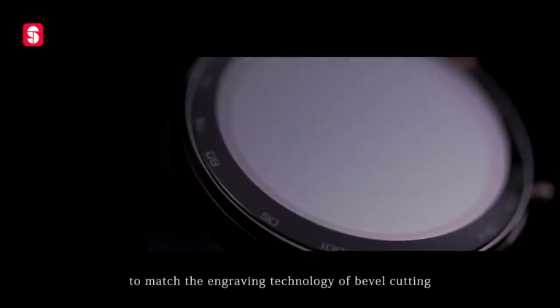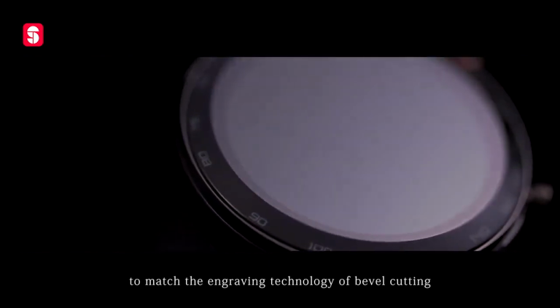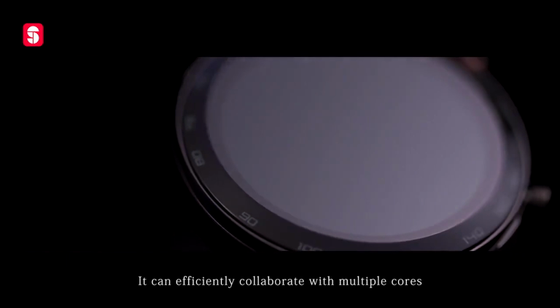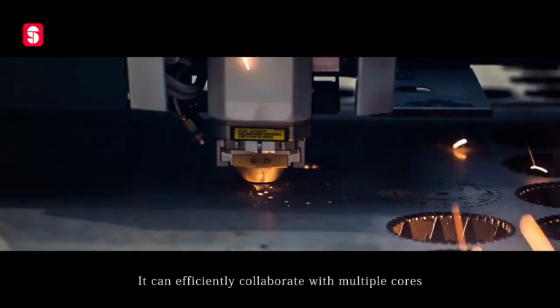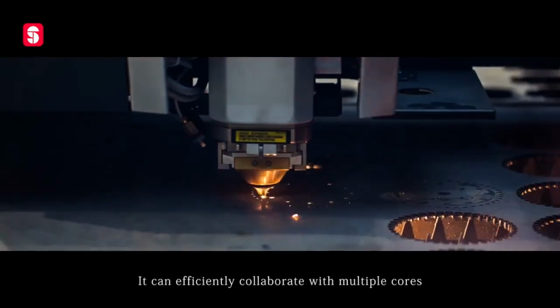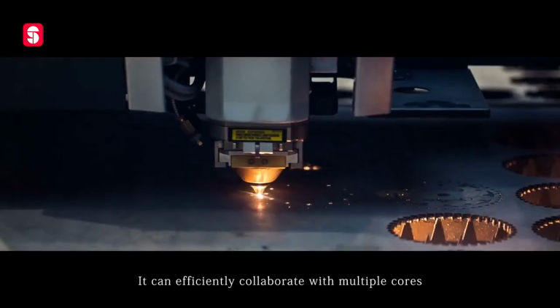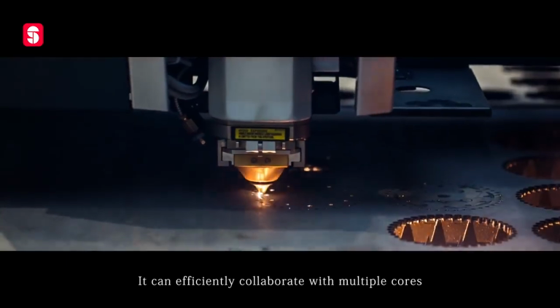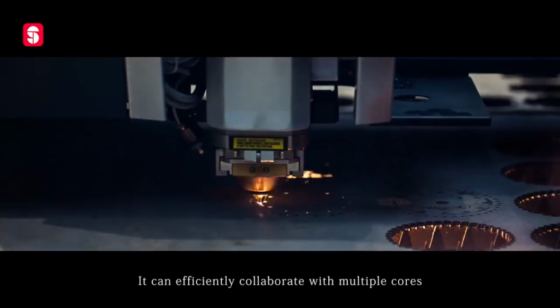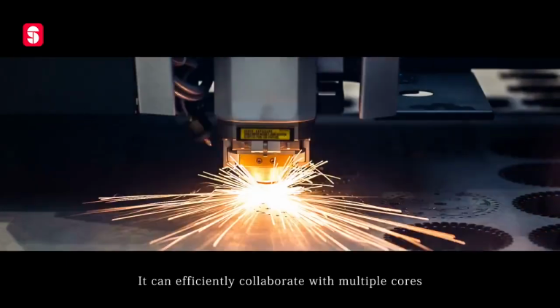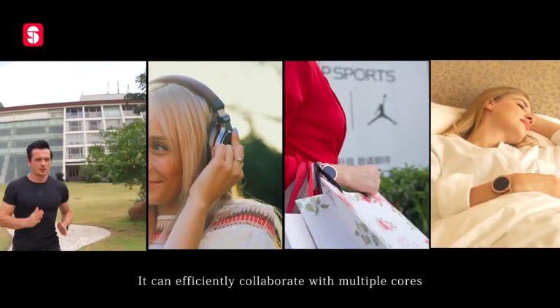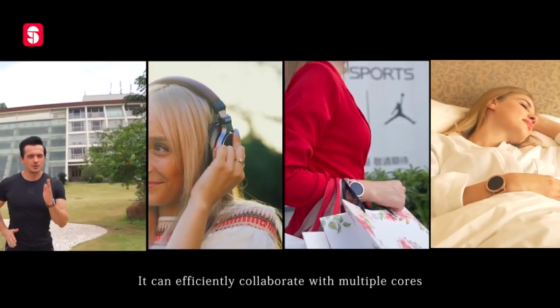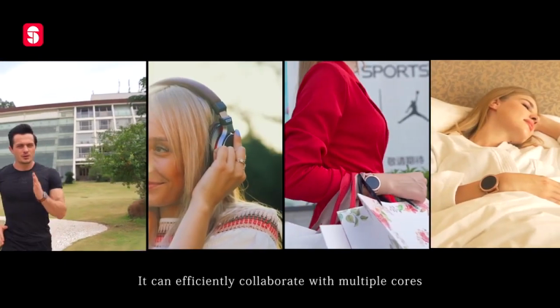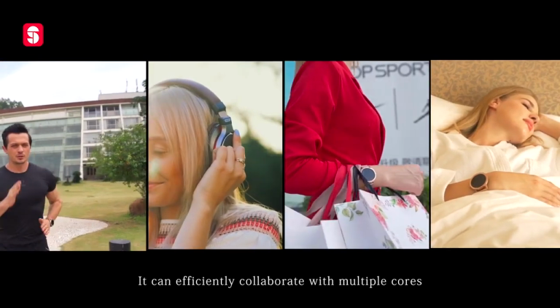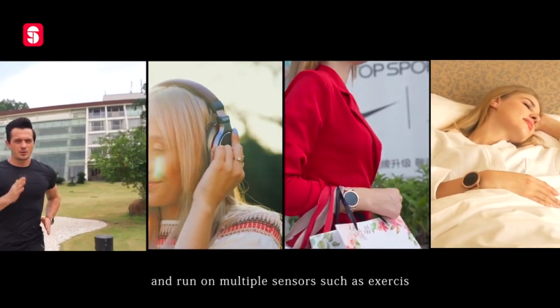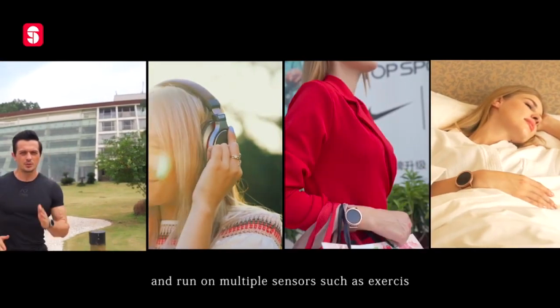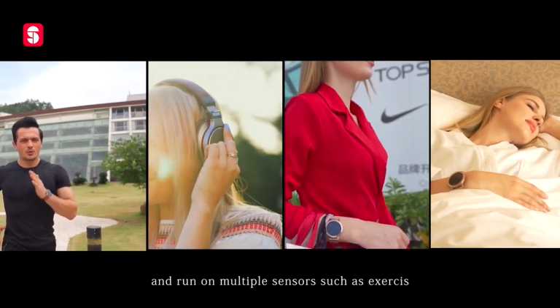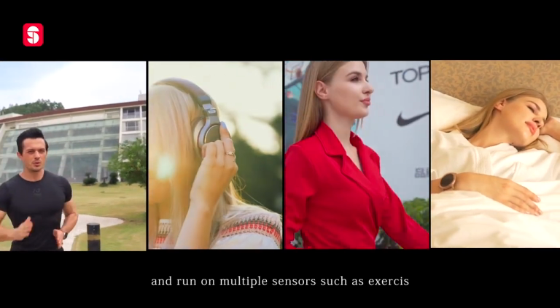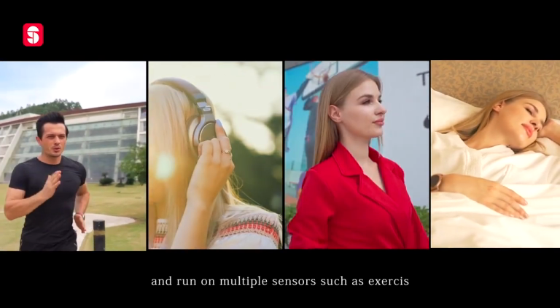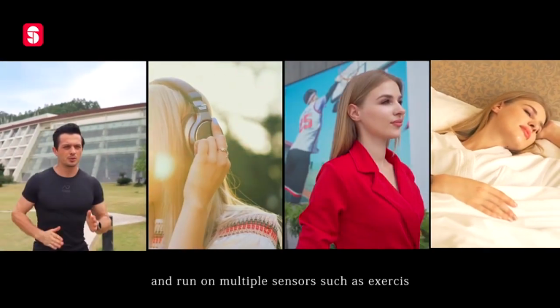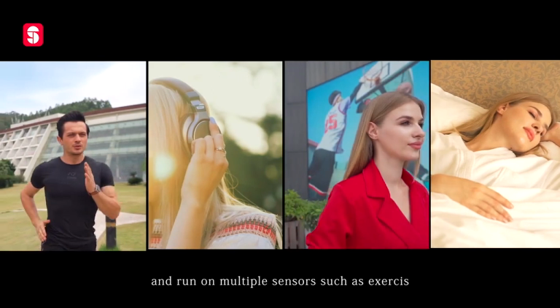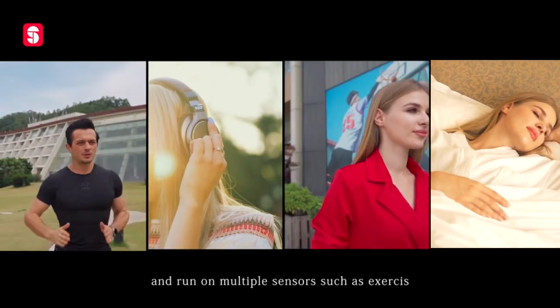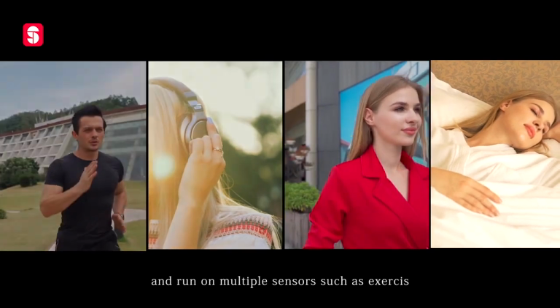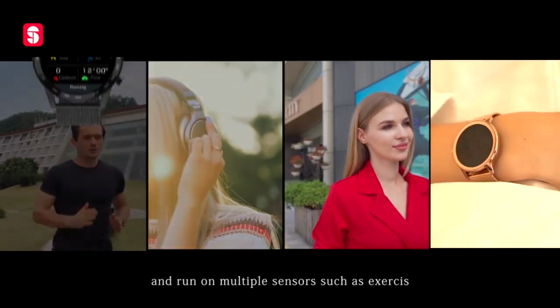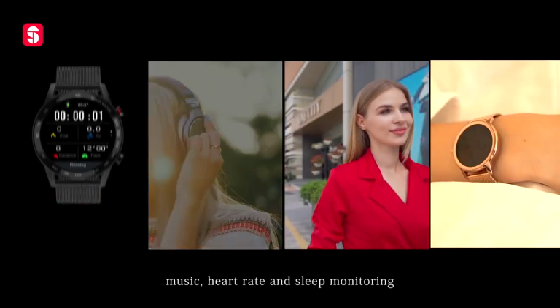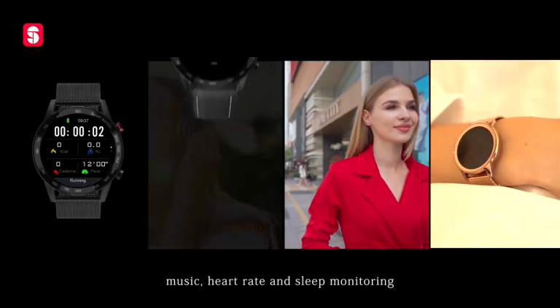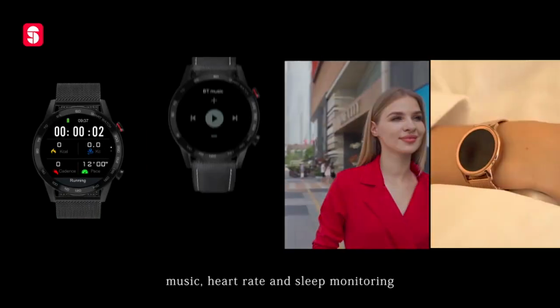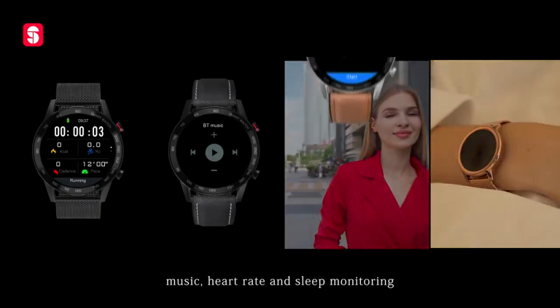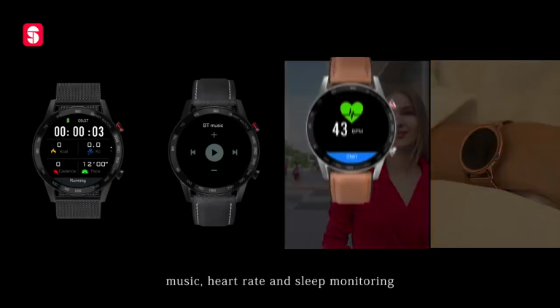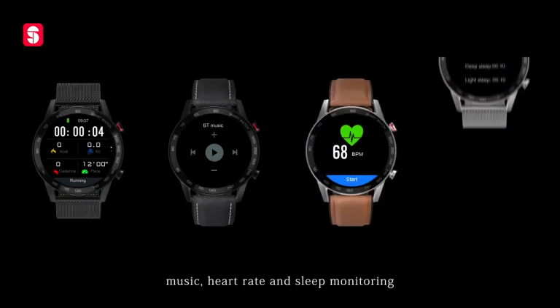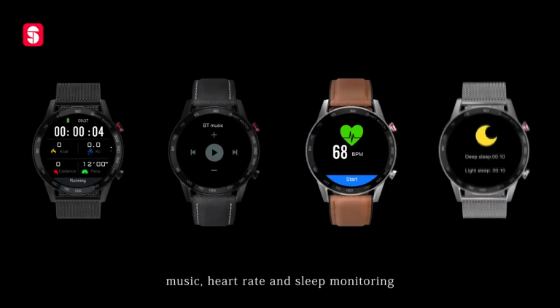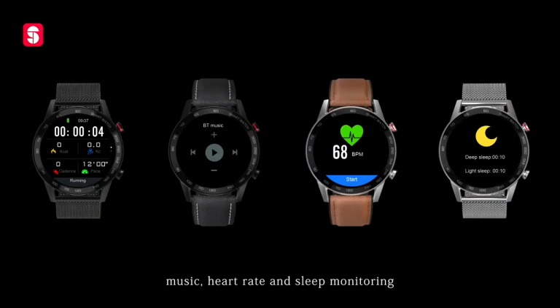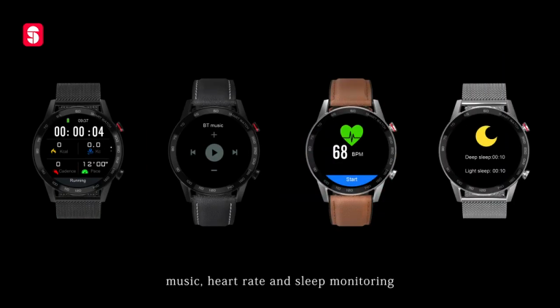It can efficiently collaborate with multiple cores and run on multiple sensors such as exercise, music, heart rate and sleep monitoring.